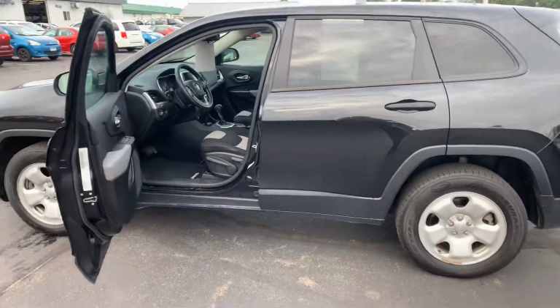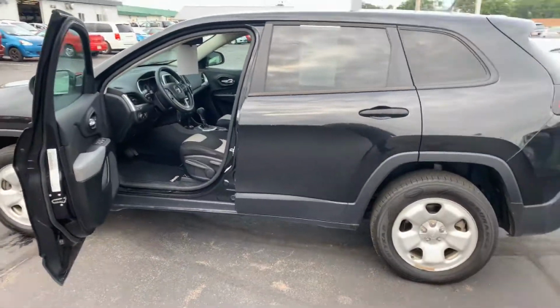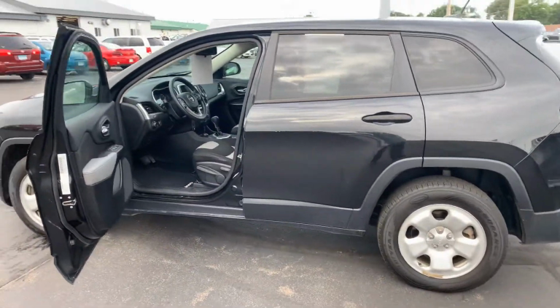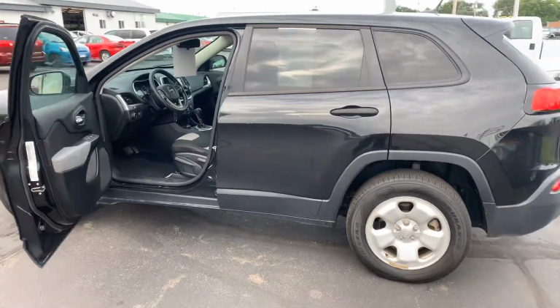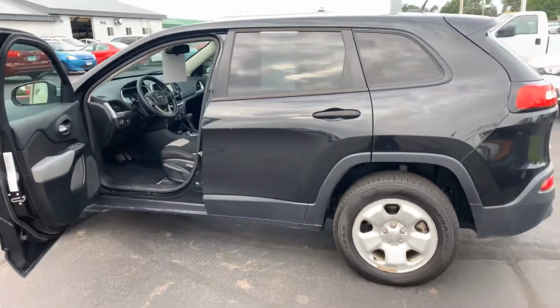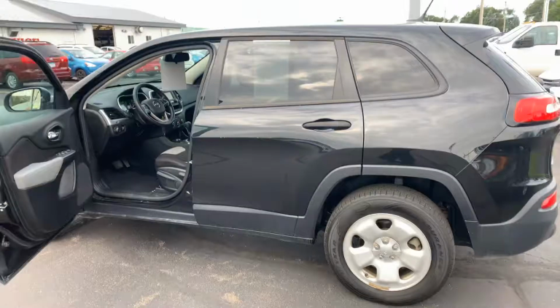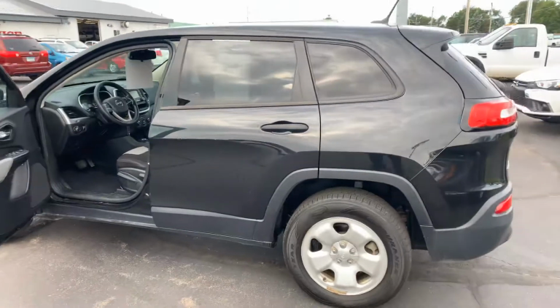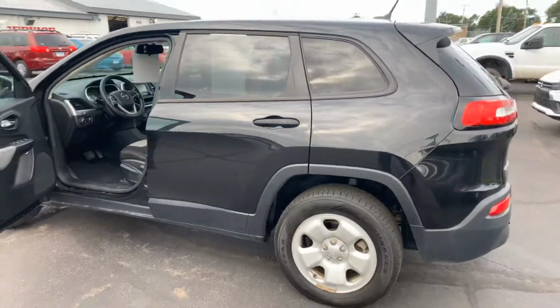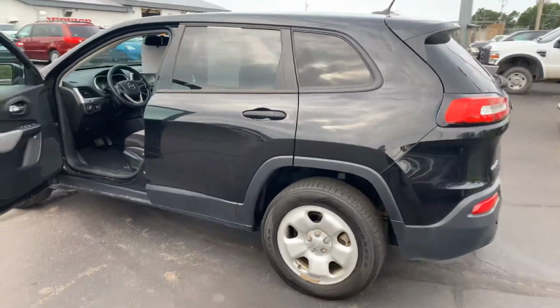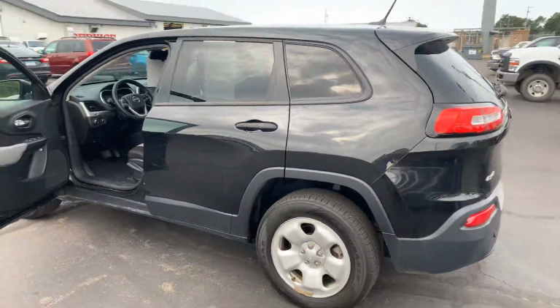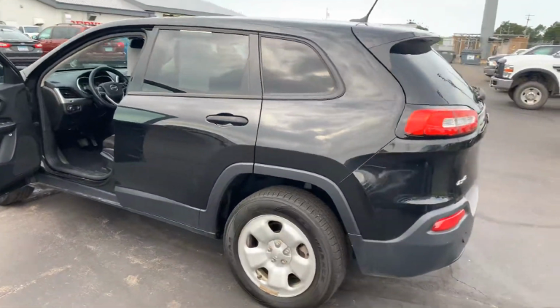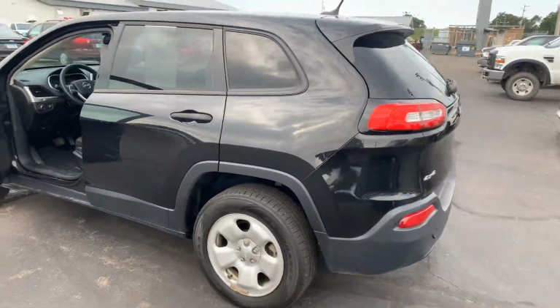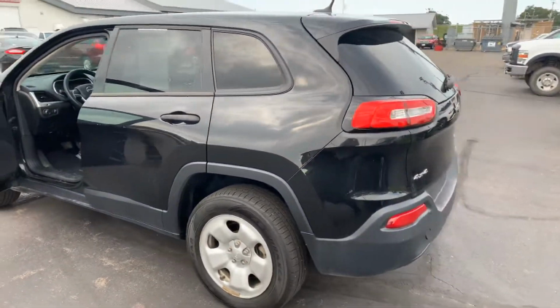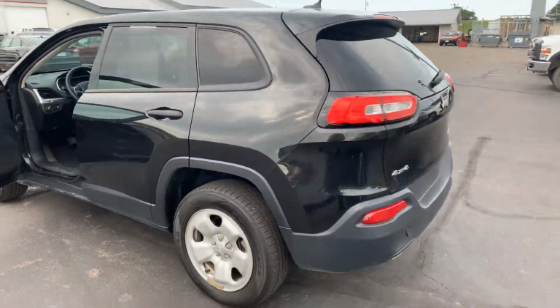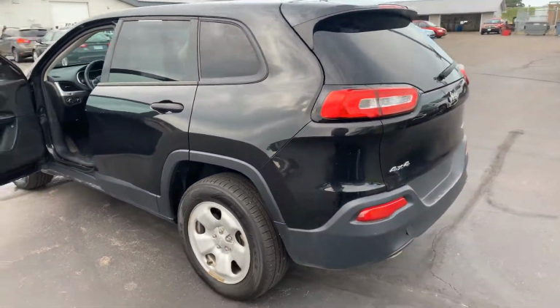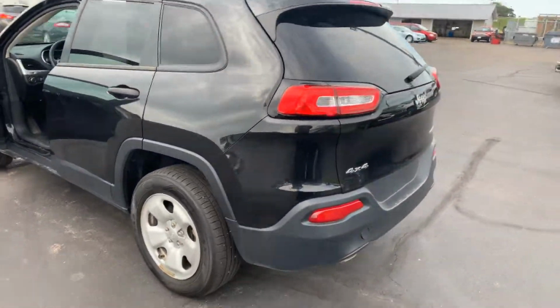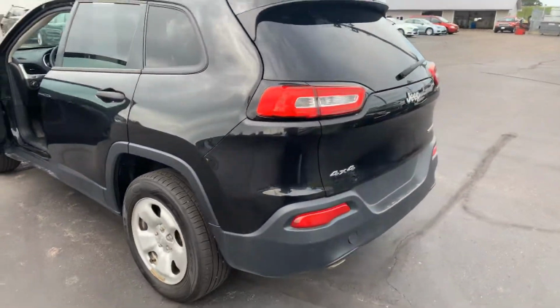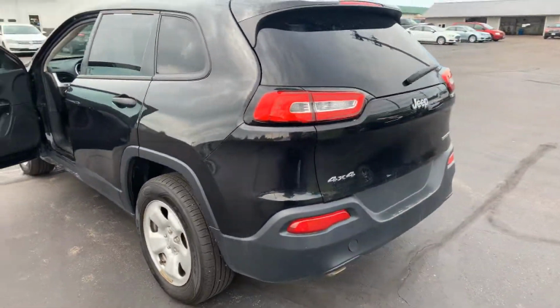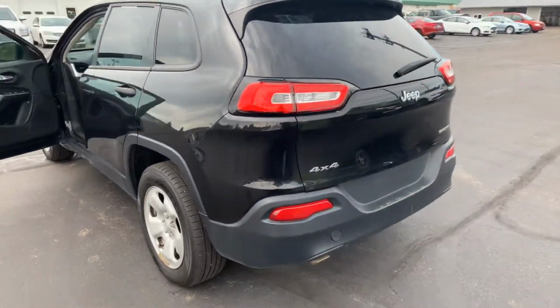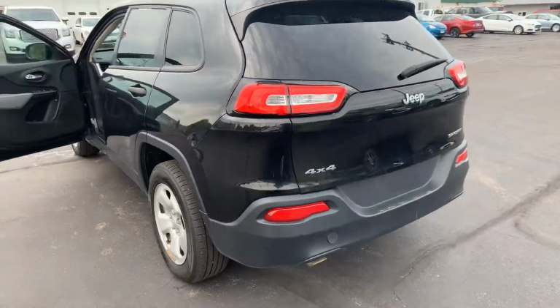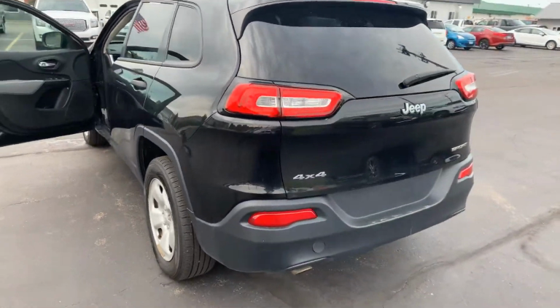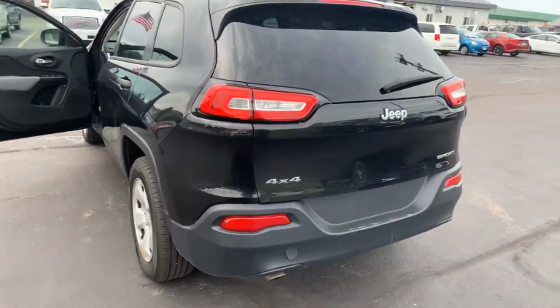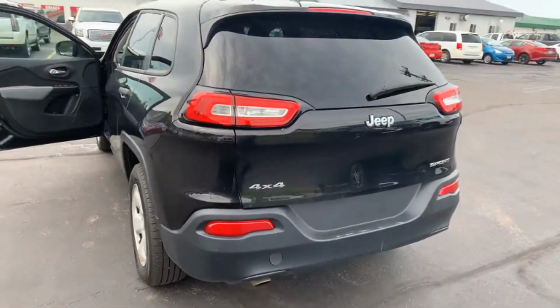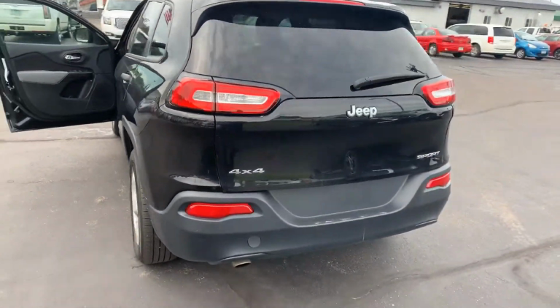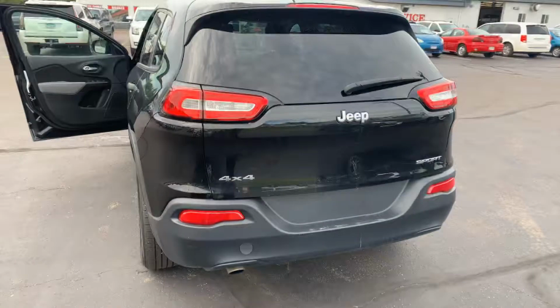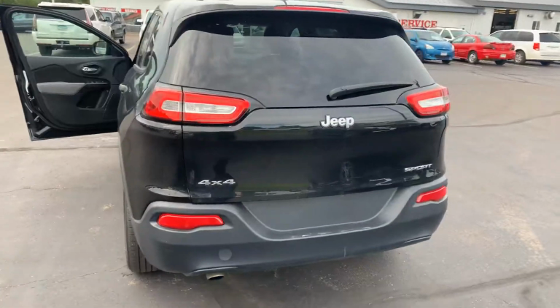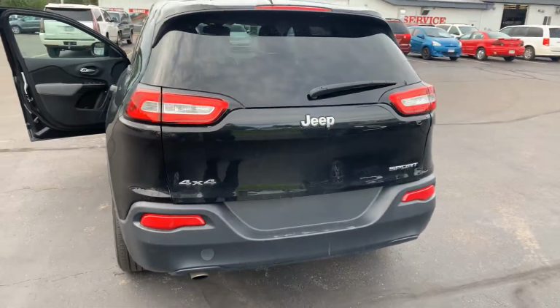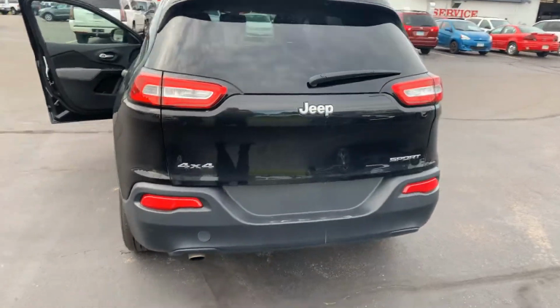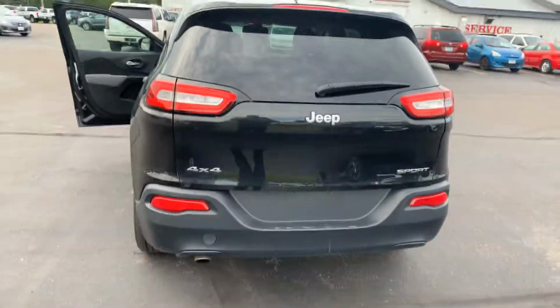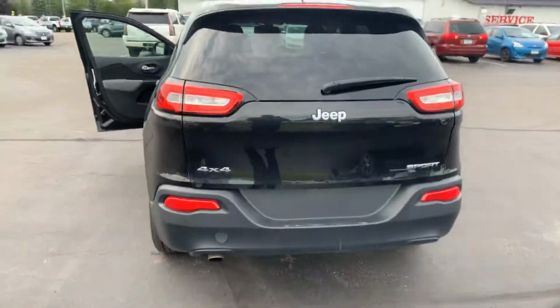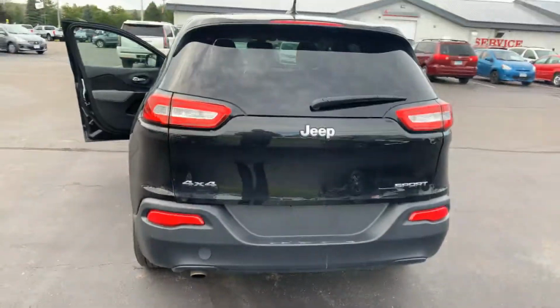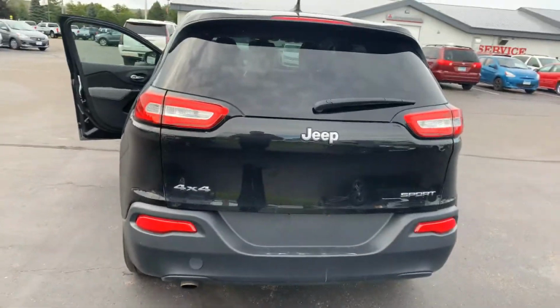You can see even though it's not been through the shop, it's still pretty clean, it's still in good shape. And now it's waiting to go through our service department for a full inspection.